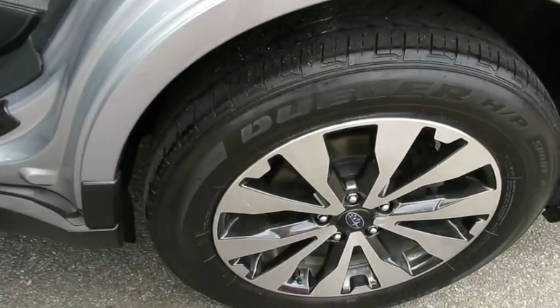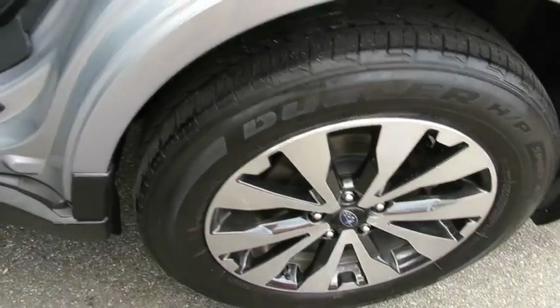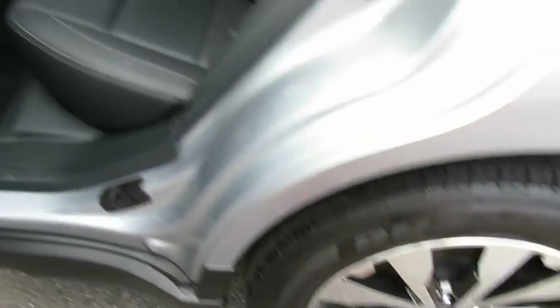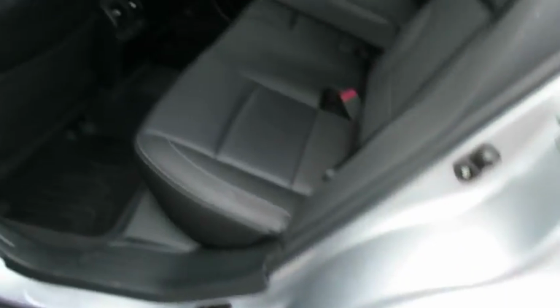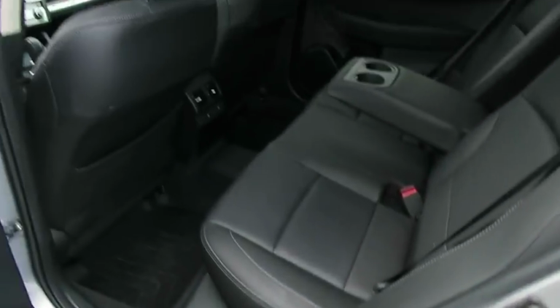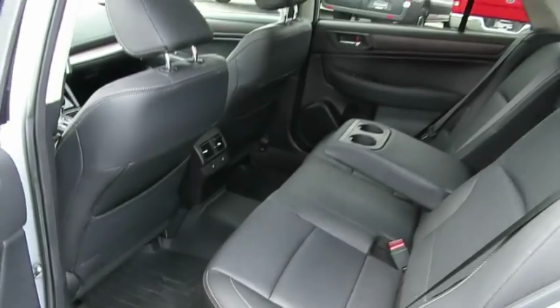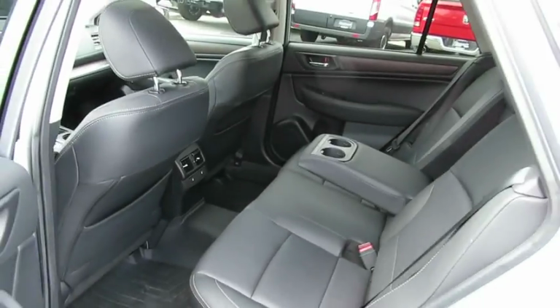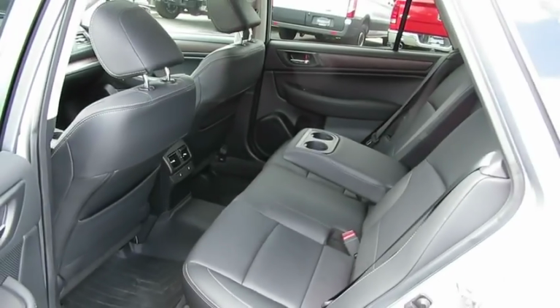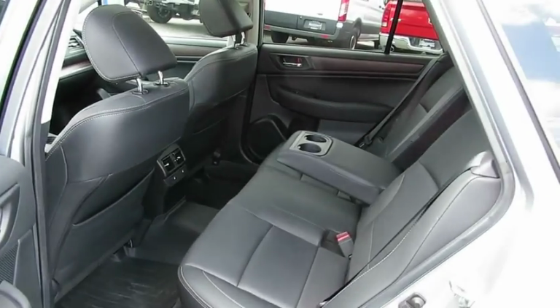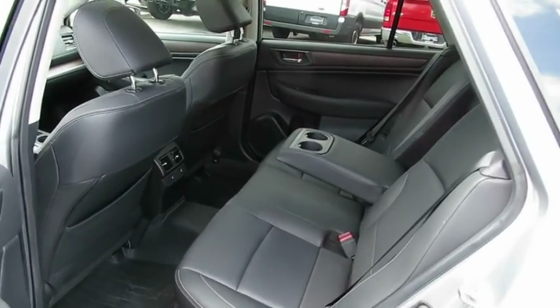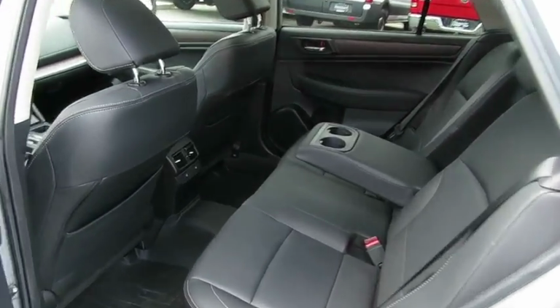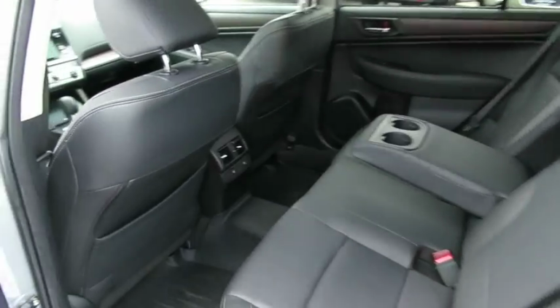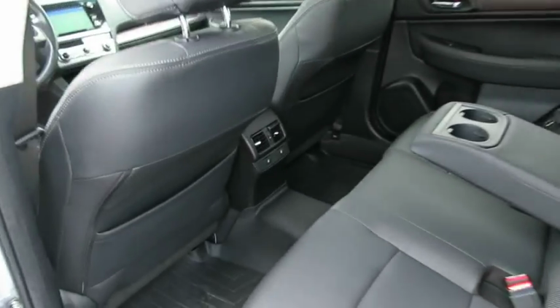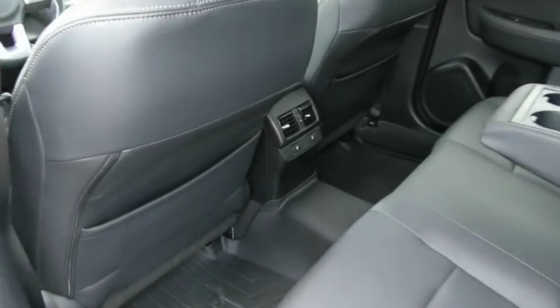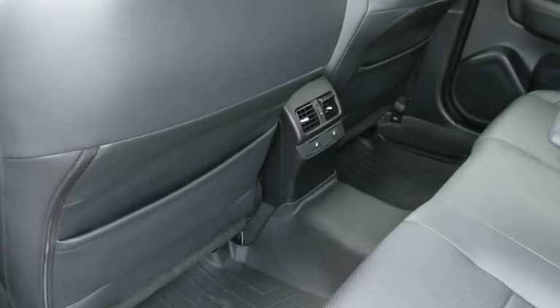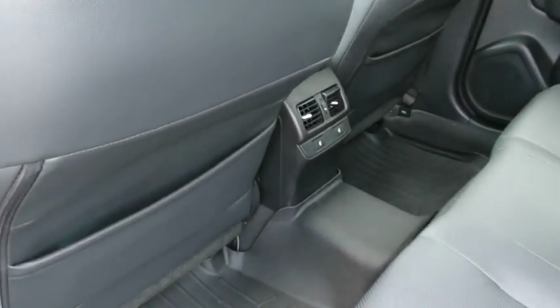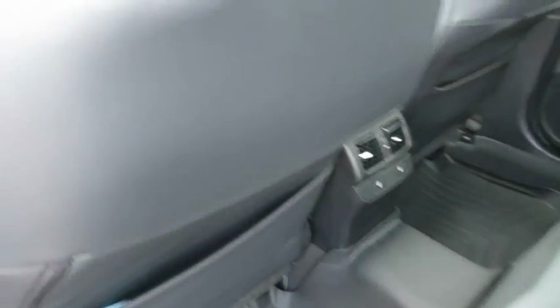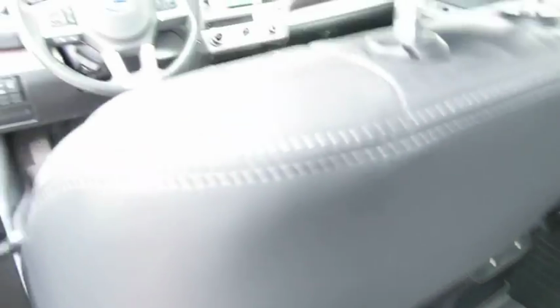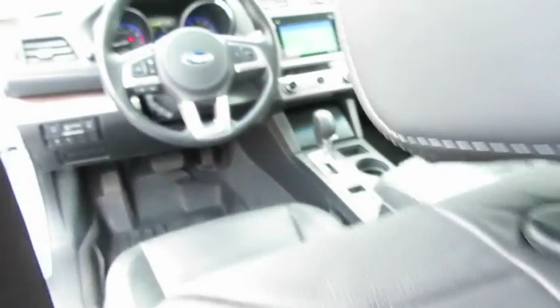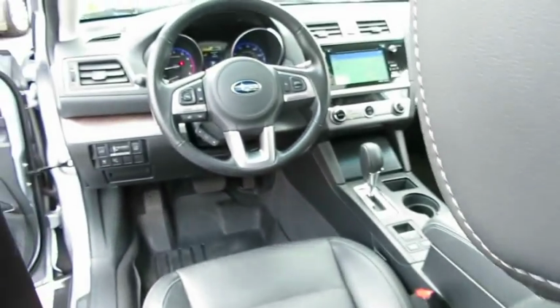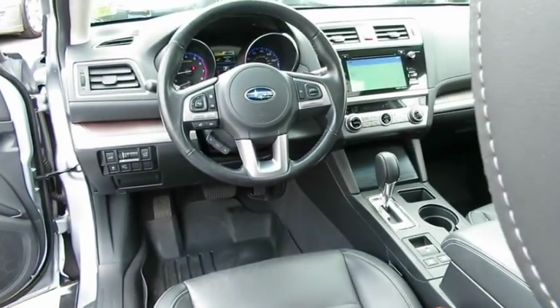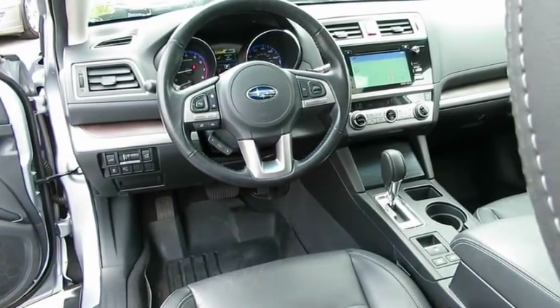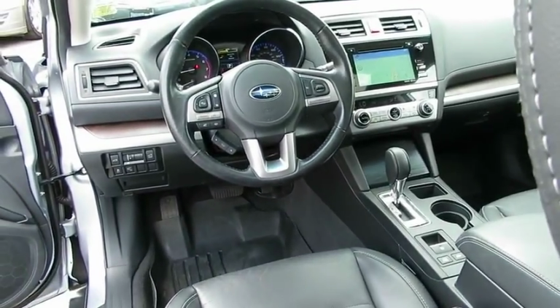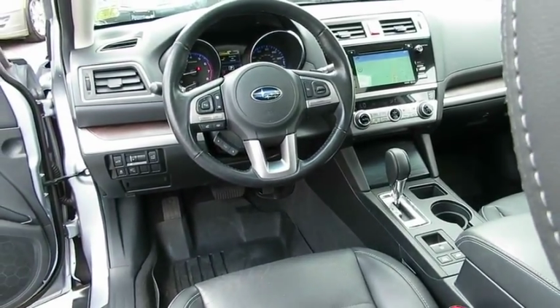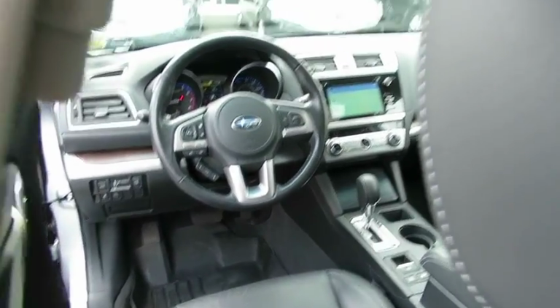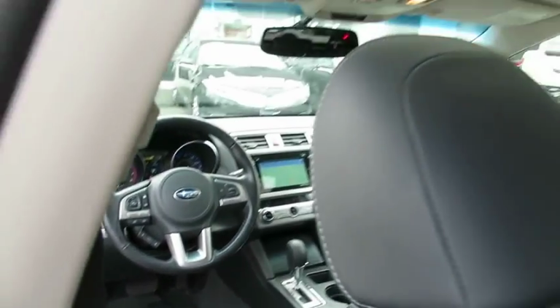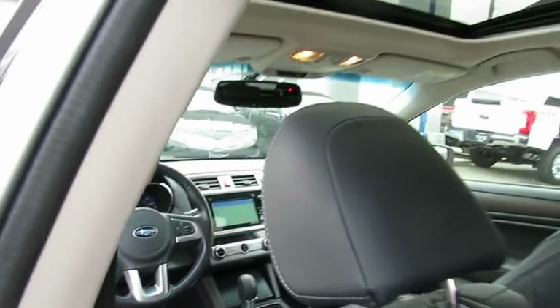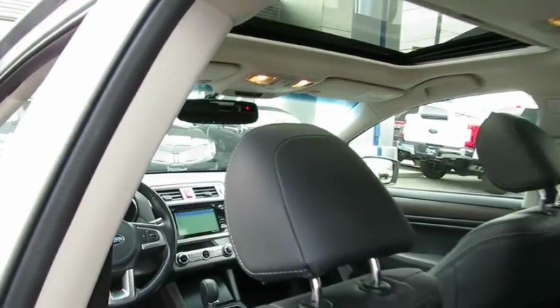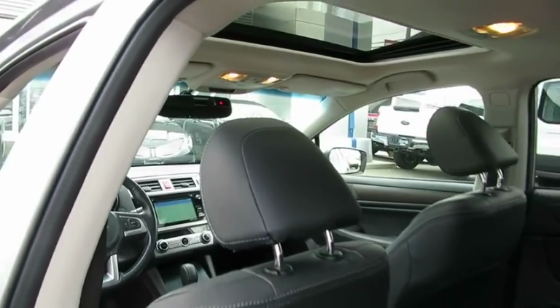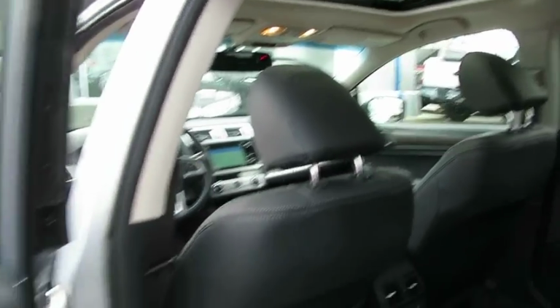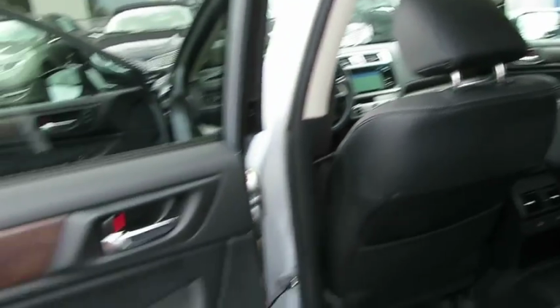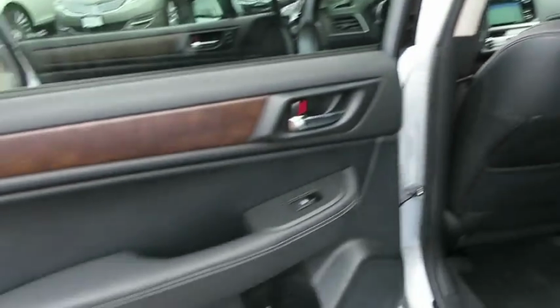Bluetooth, power steering, adjustable steering wheel, alloy wheels, aluminum wheels, floor mats. Wouldn't you look great in this vehicle? Stop in today and see for yourself.